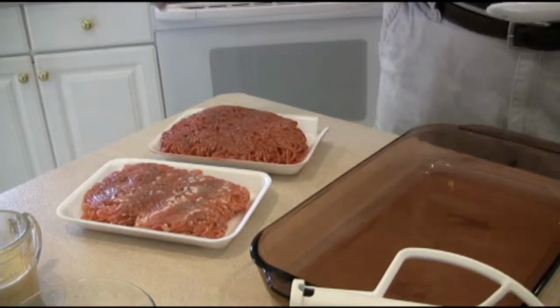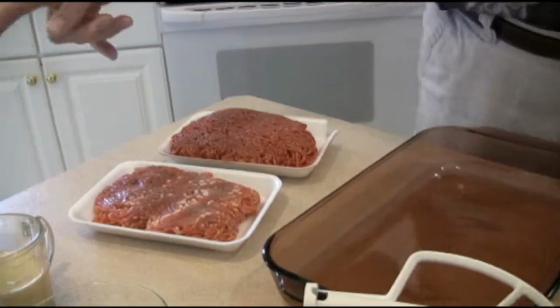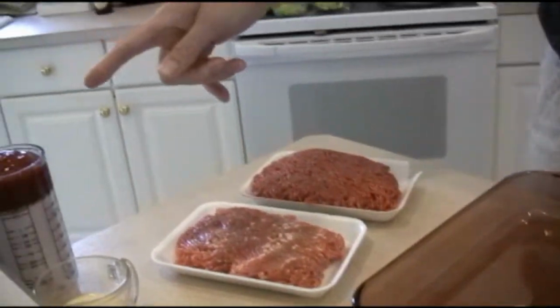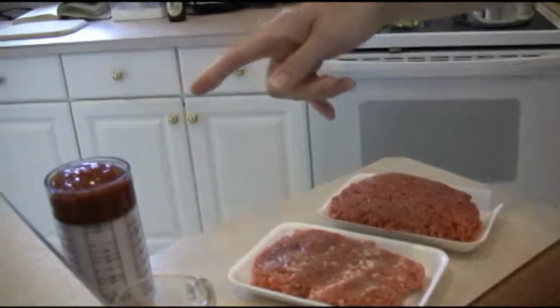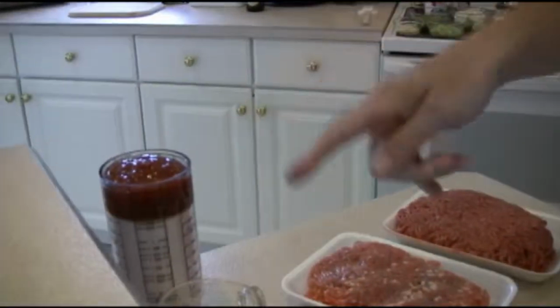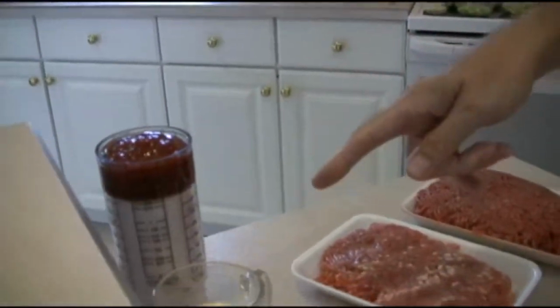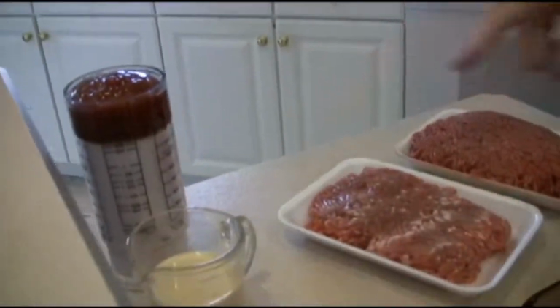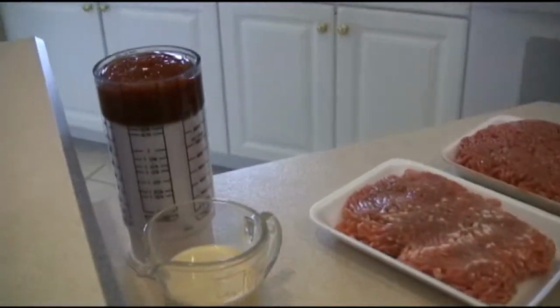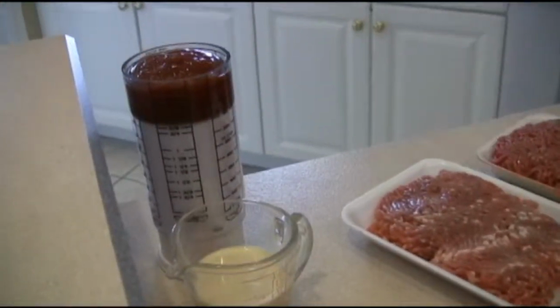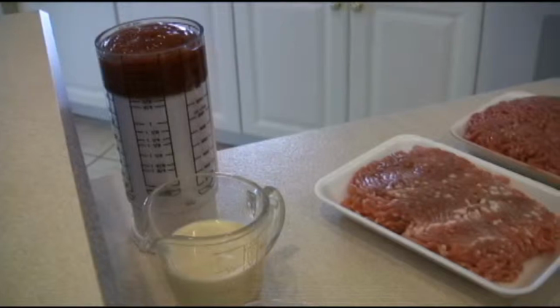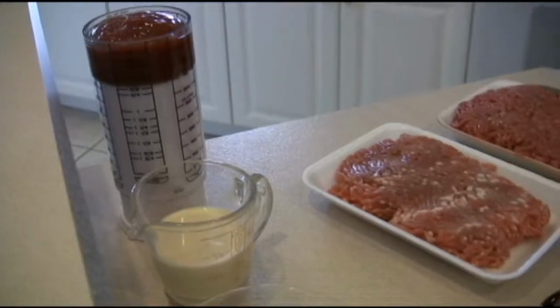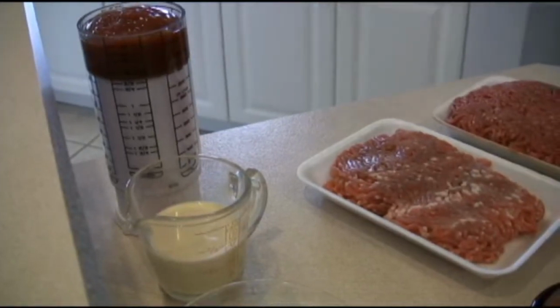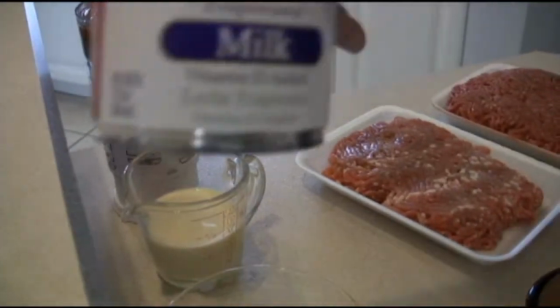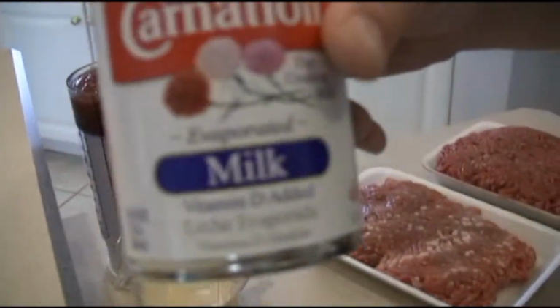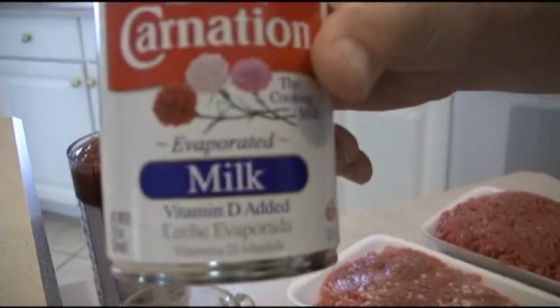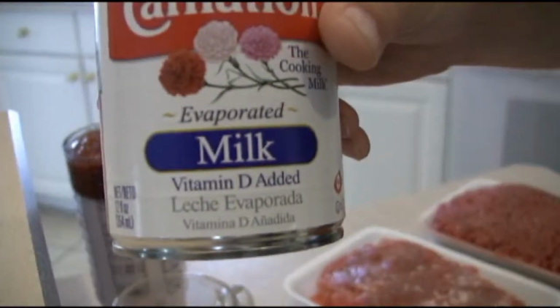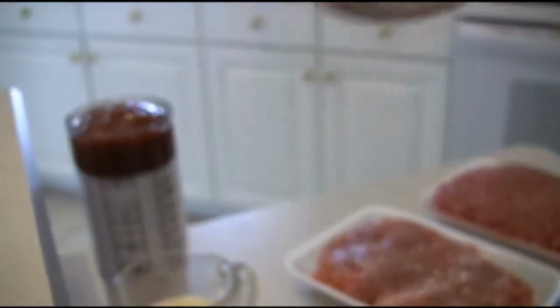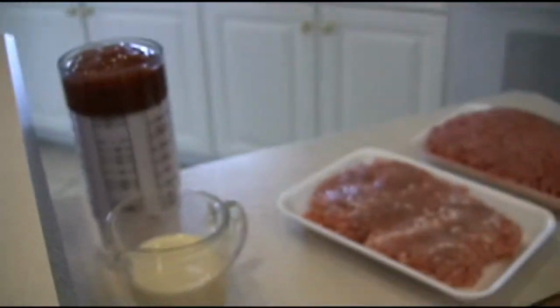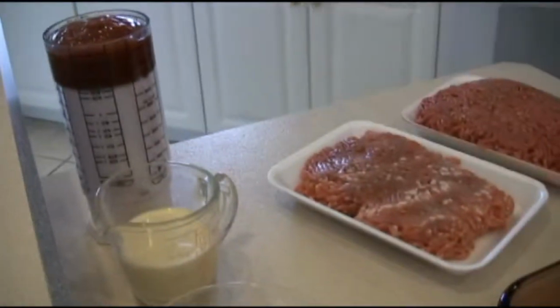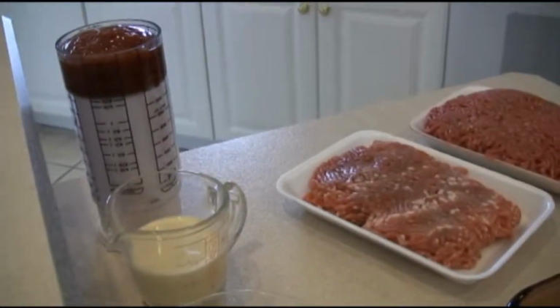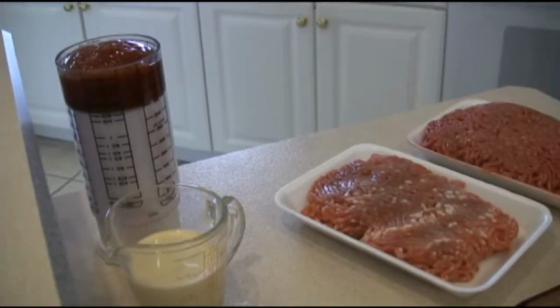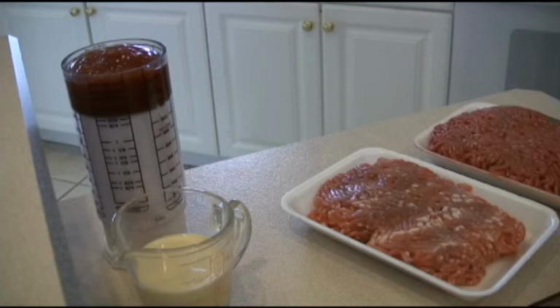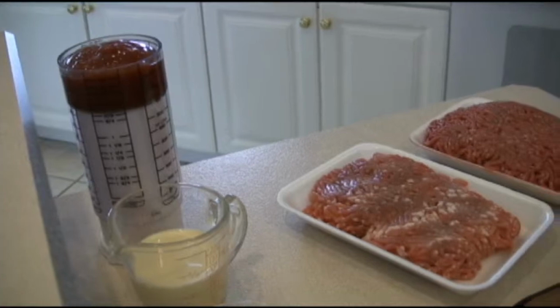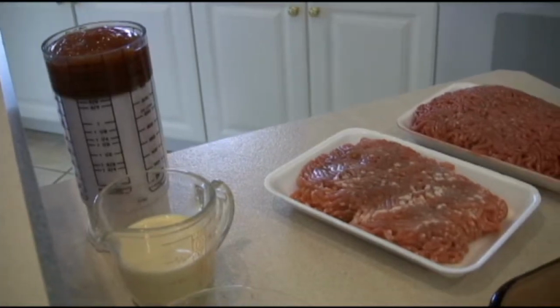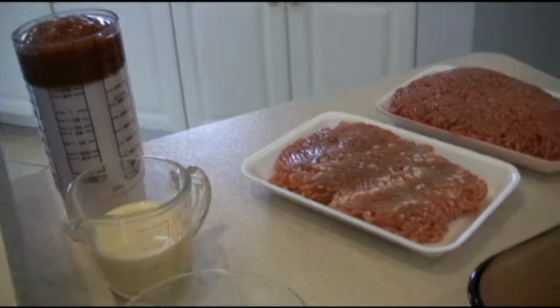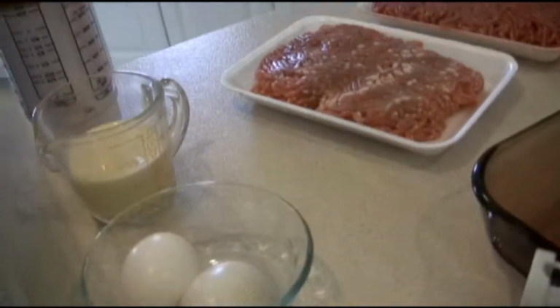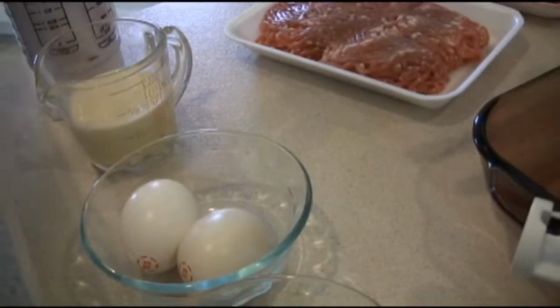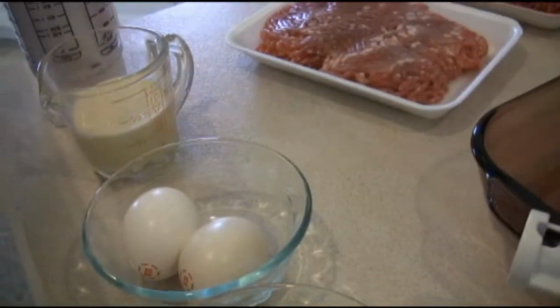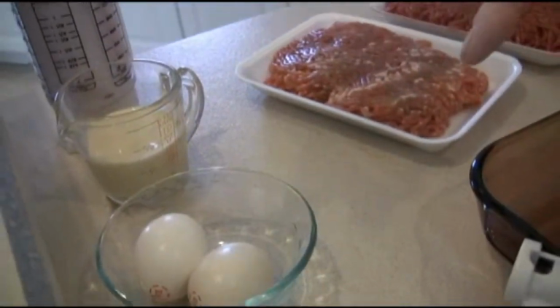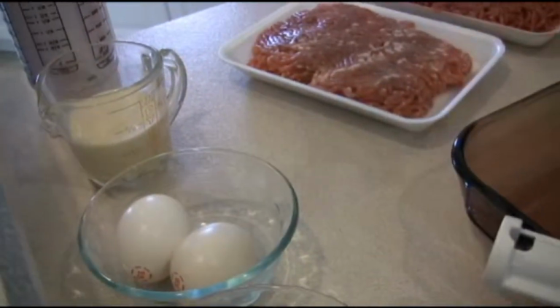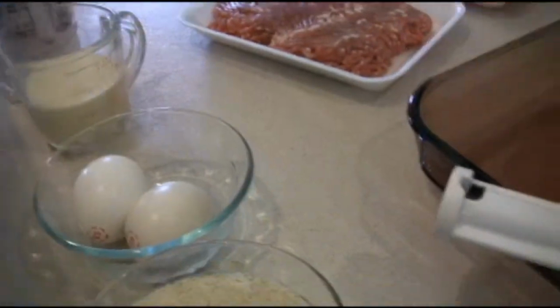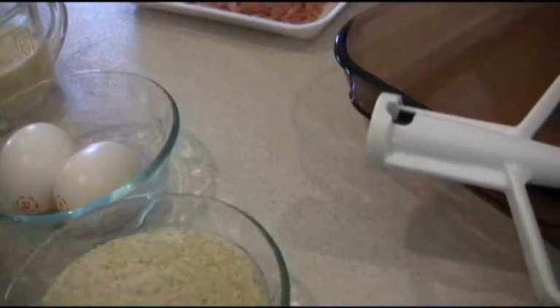We have half a cup of ketchup, half a cup of evaporated milk. You want to make sure you get the evaporated milk and not the condensed sweet milk. We have two eggs and a cup of bread crumbs.